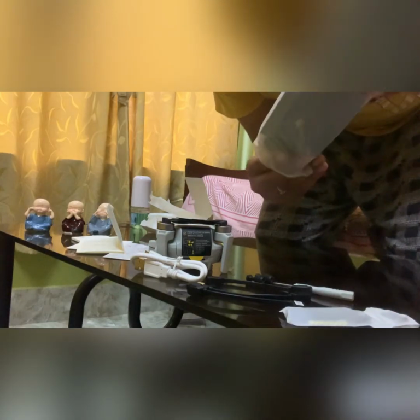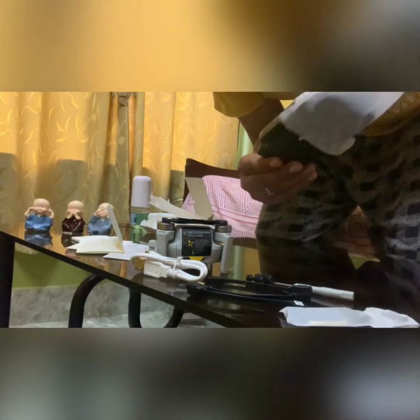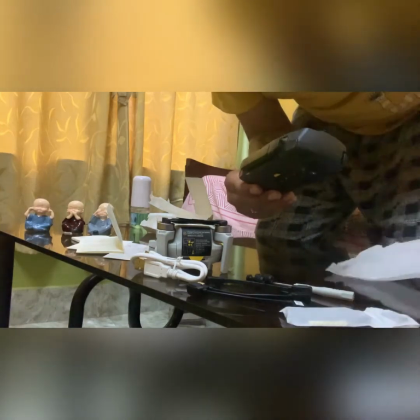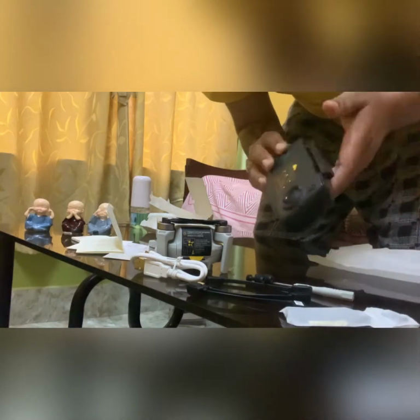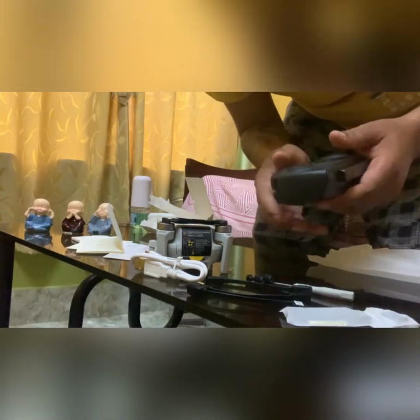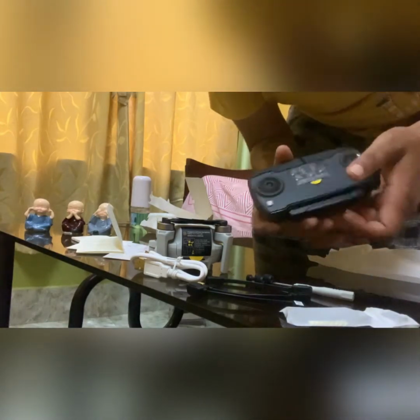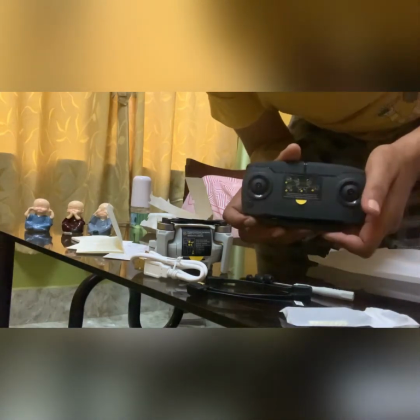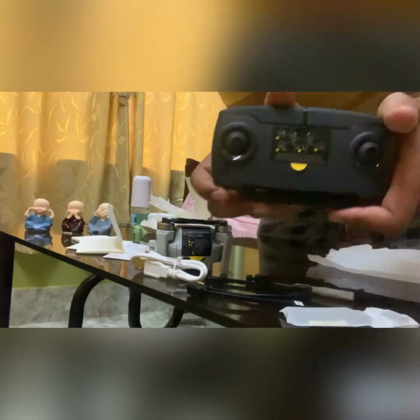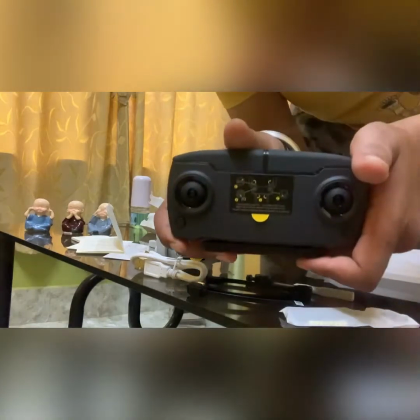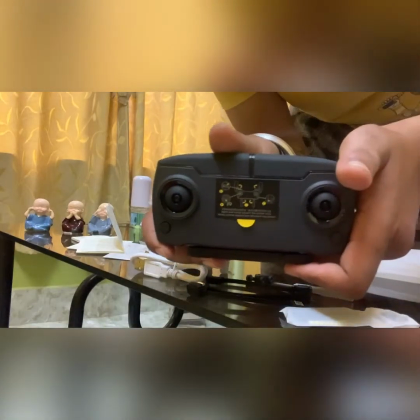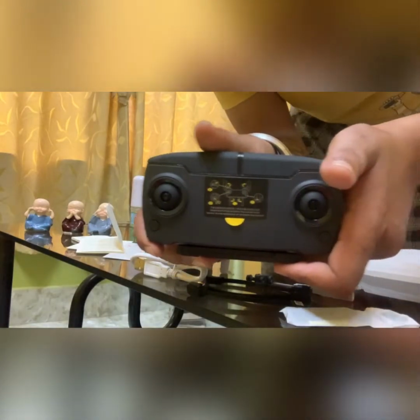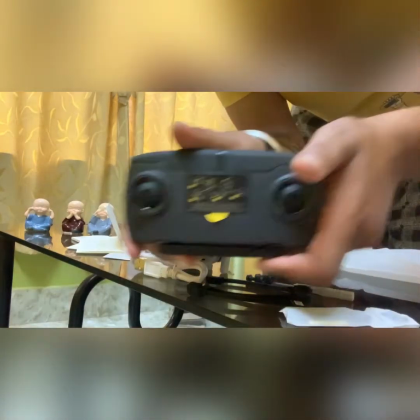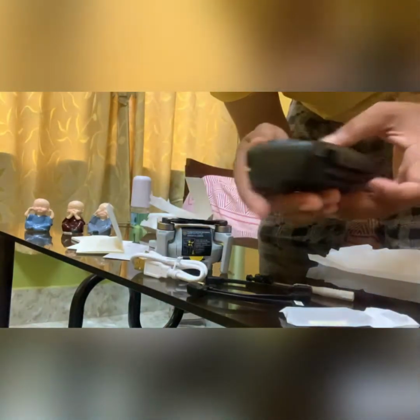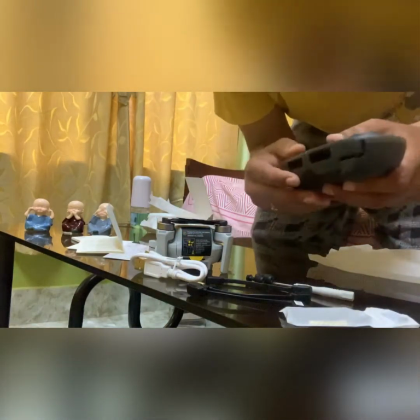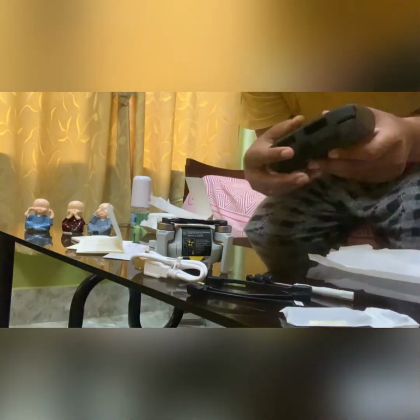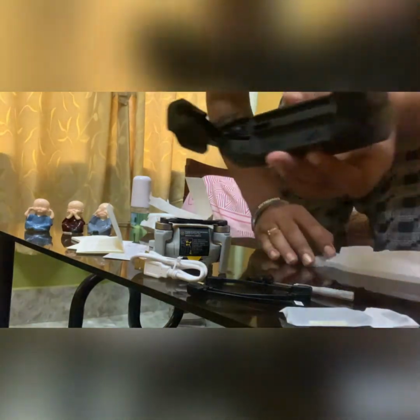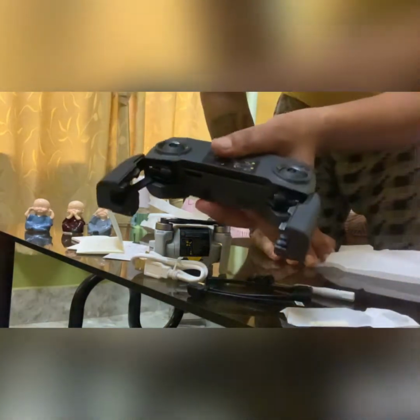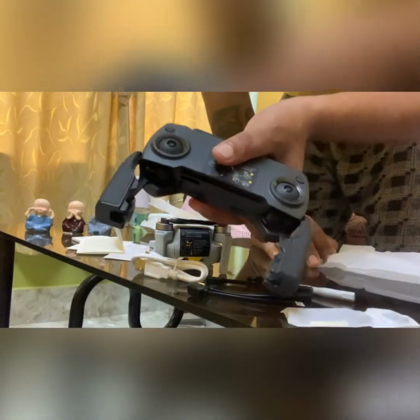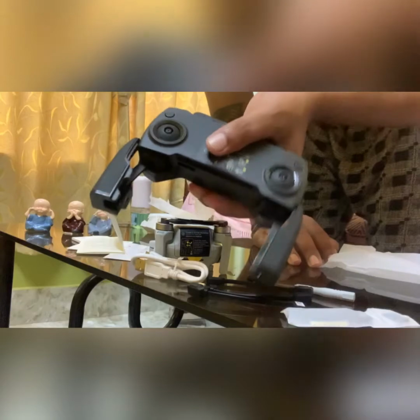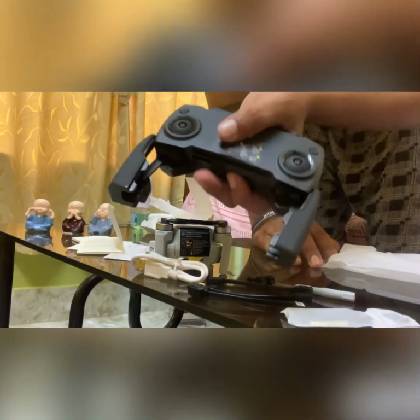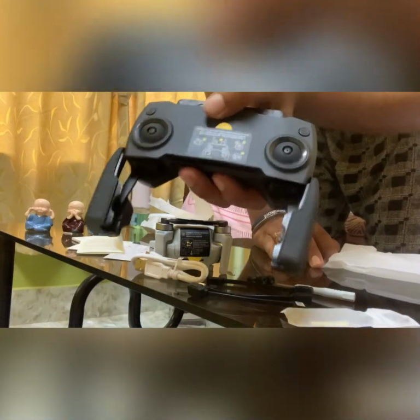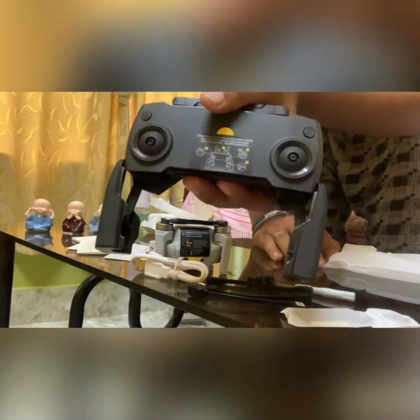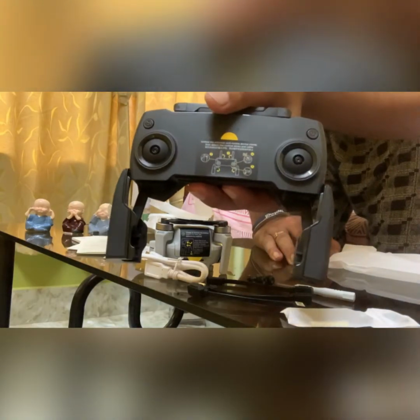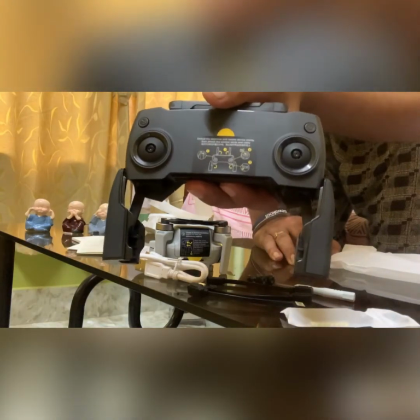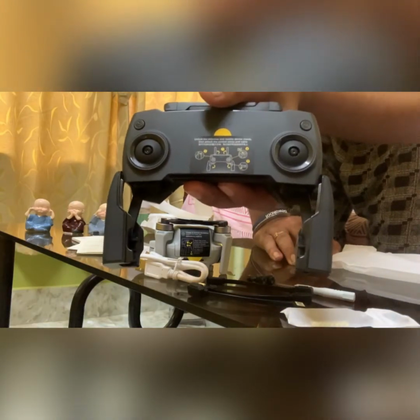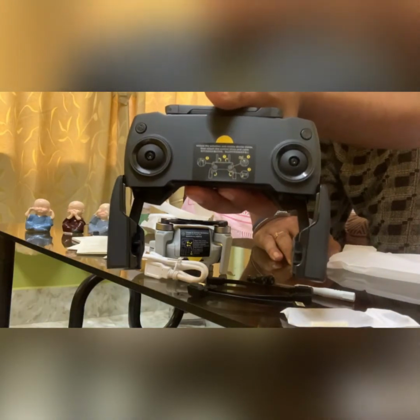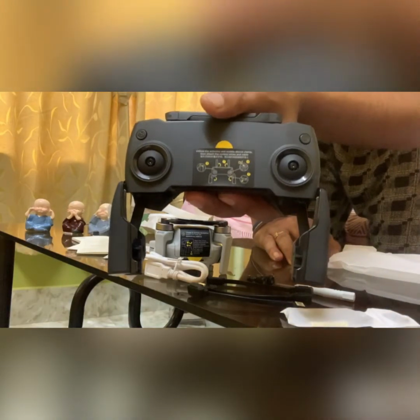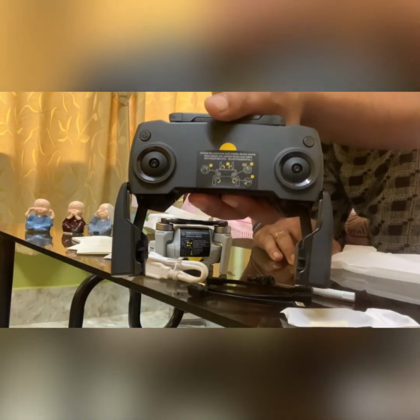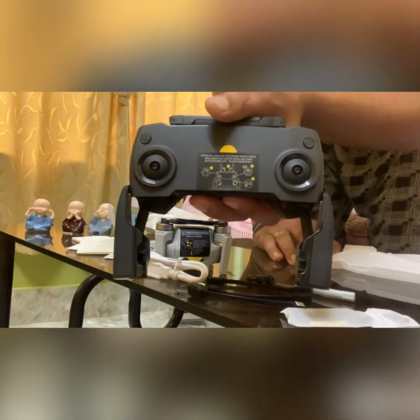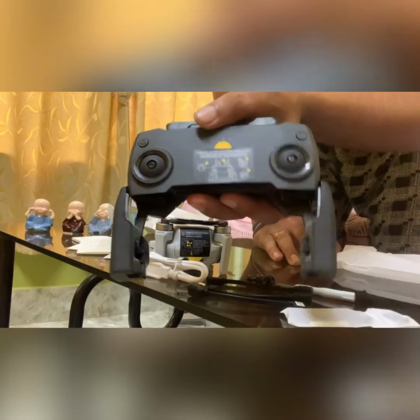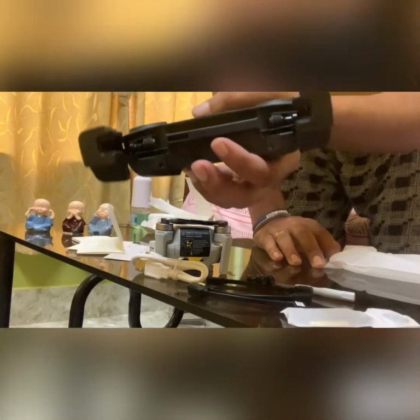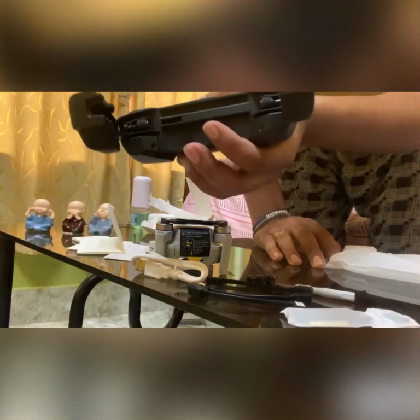Here's the remote itself — wow, it looks premium. Gorgeously premium. There's a phone slot where you set your phone in.